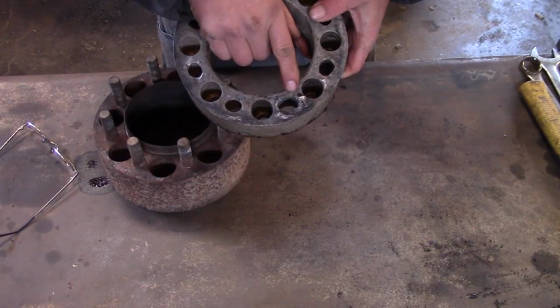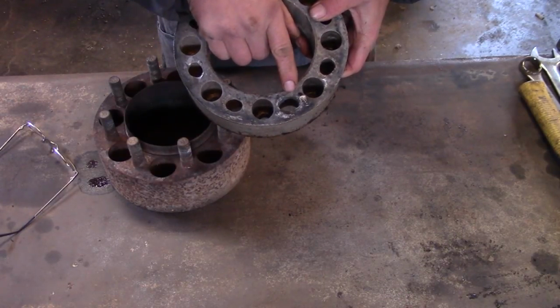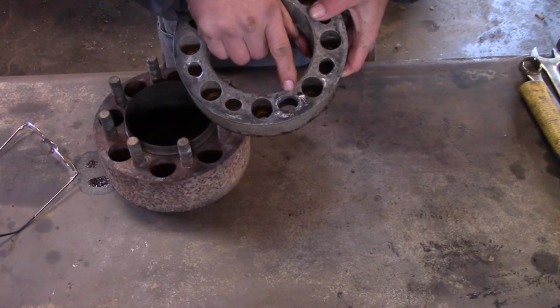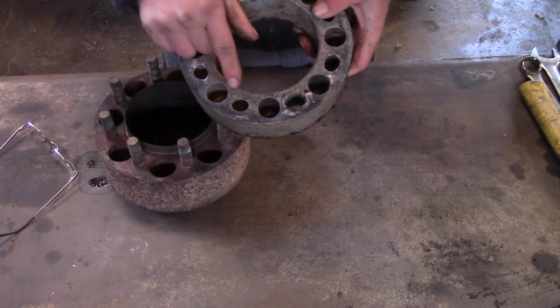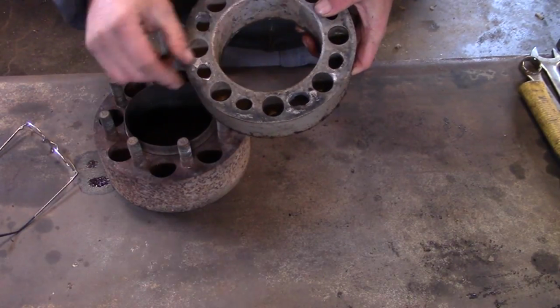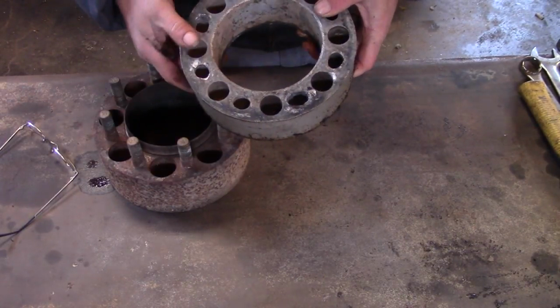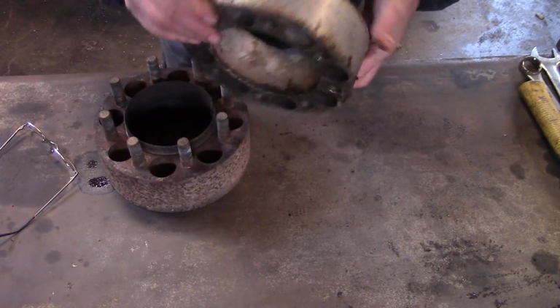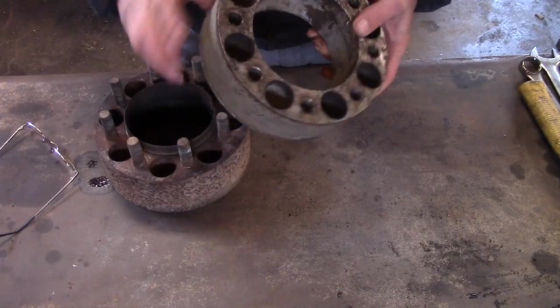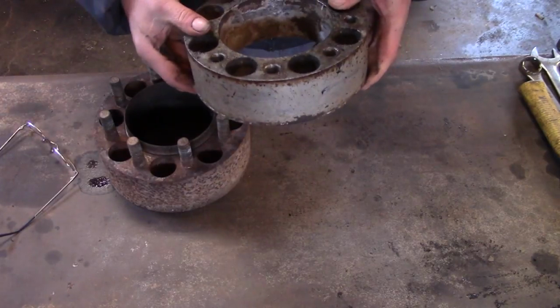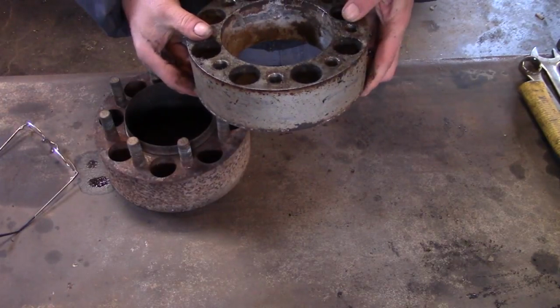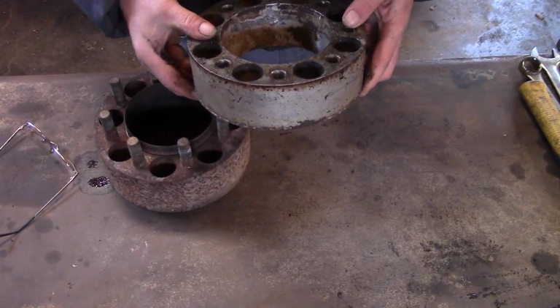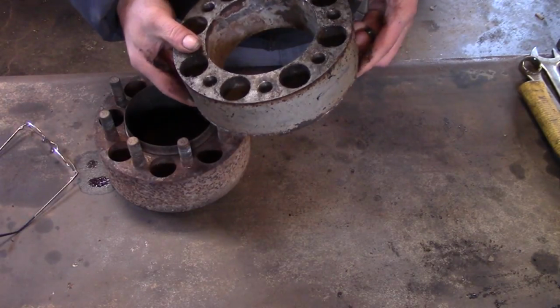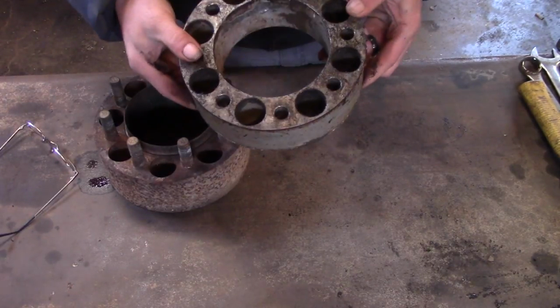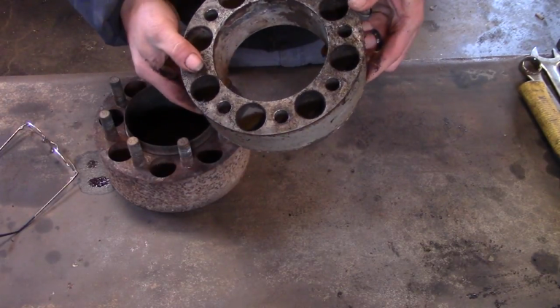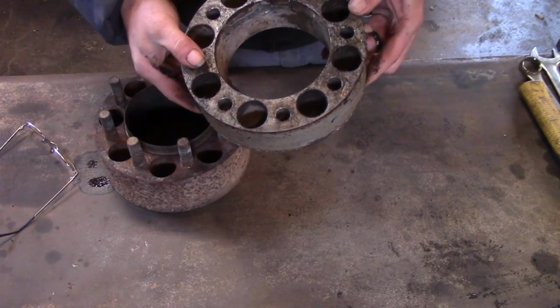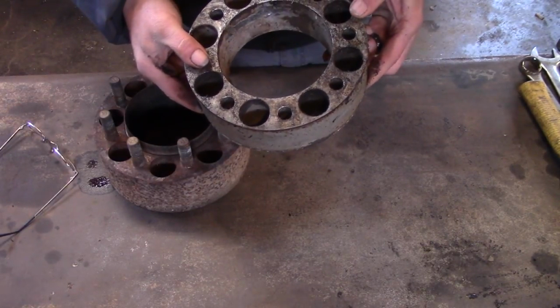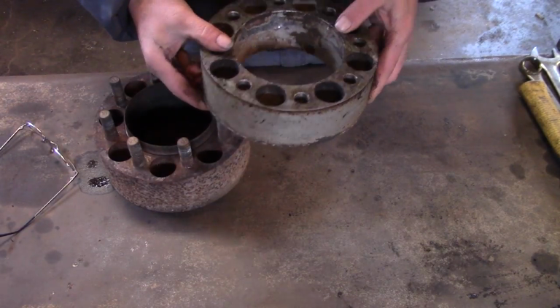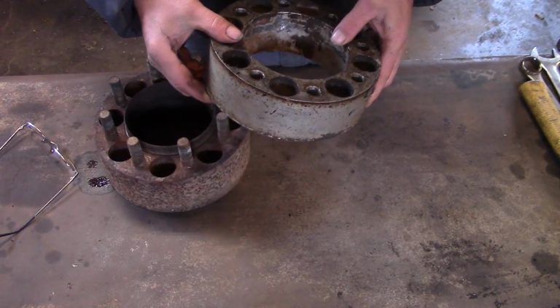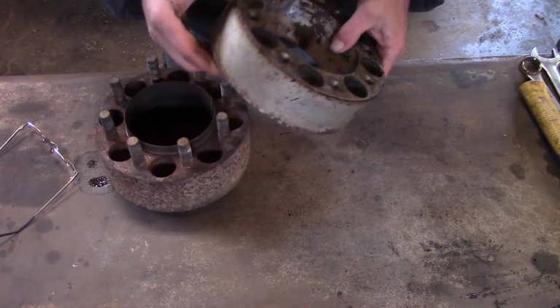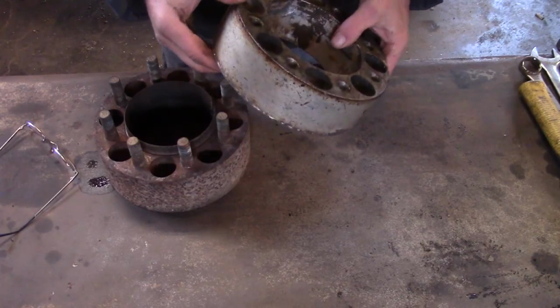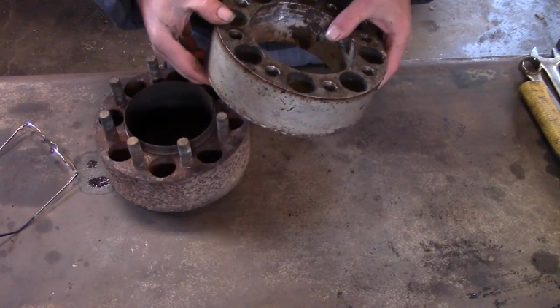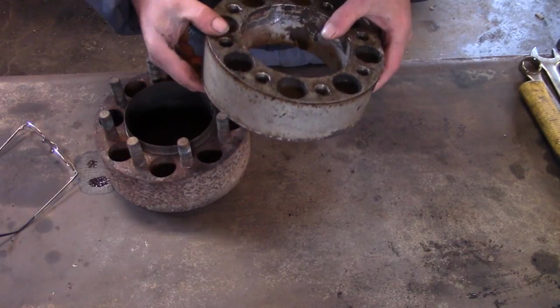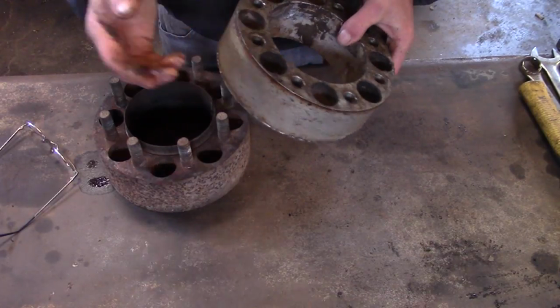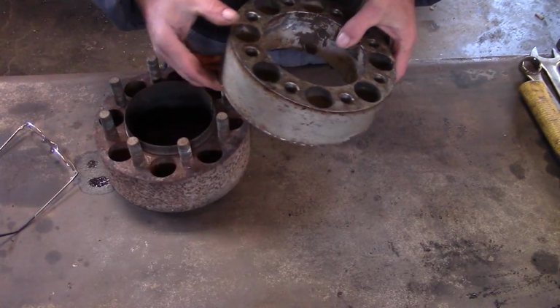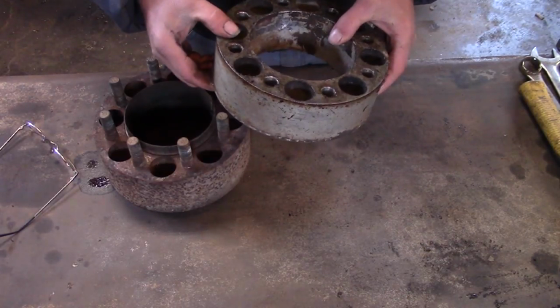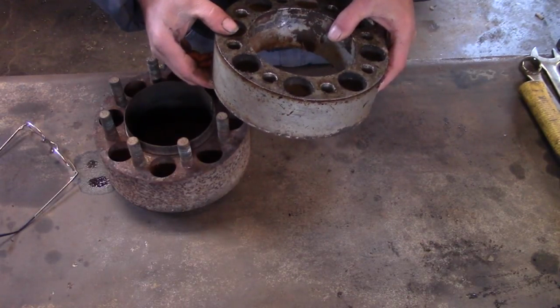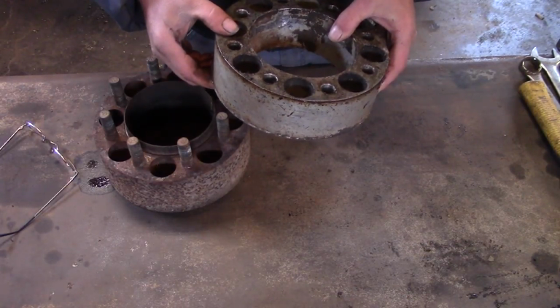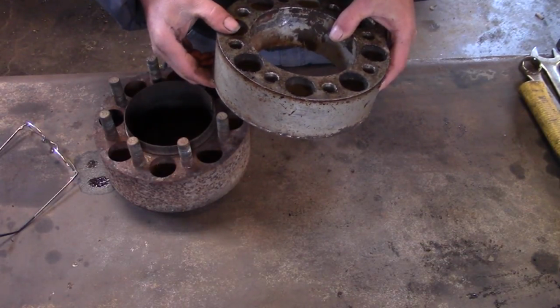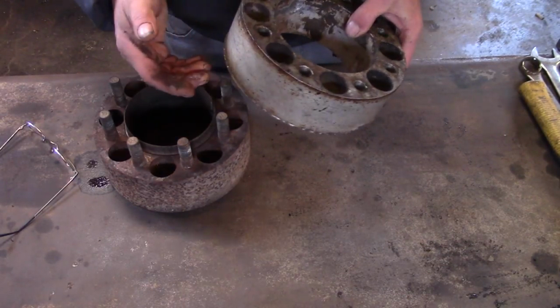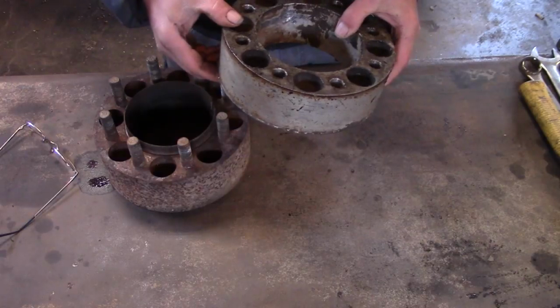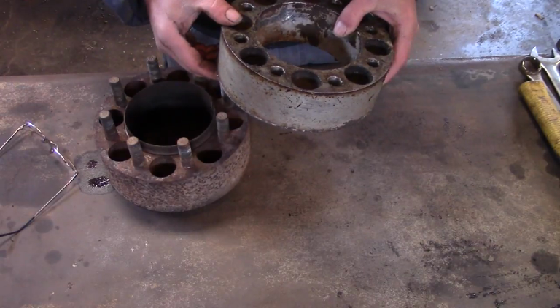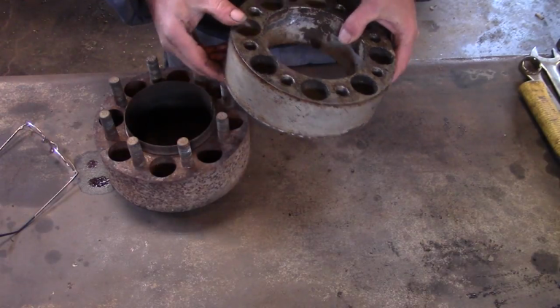That's supposed to be round. Anyway, what we did is we pressed the studs out of this one and put the good studs out of this one into our inner wheel spacer, which had all the broken studs.